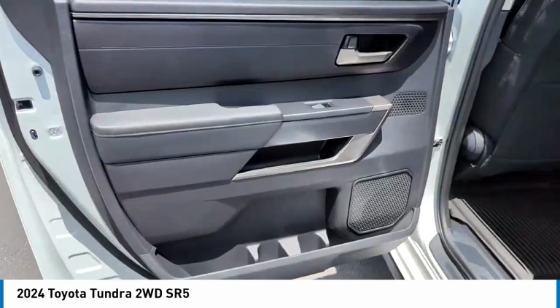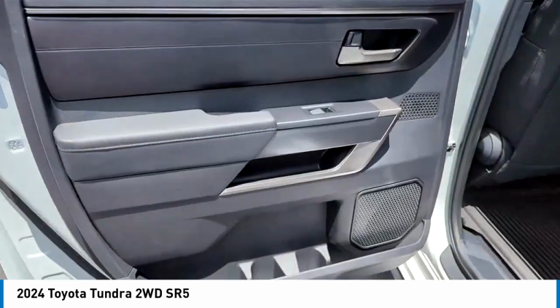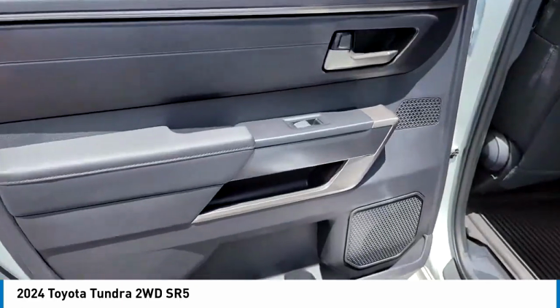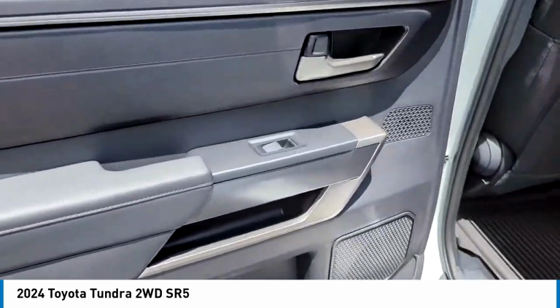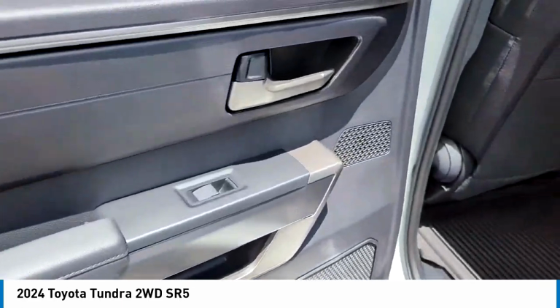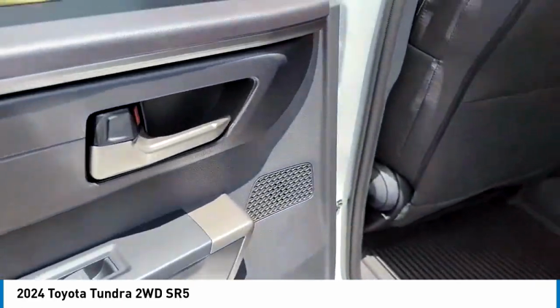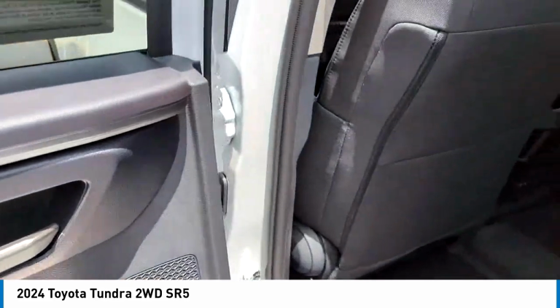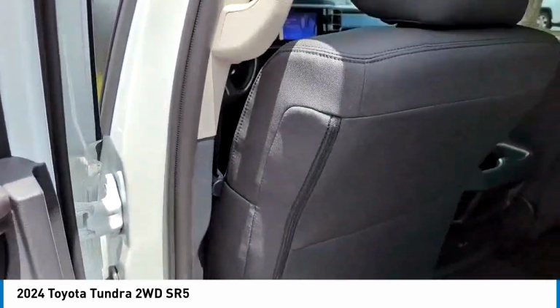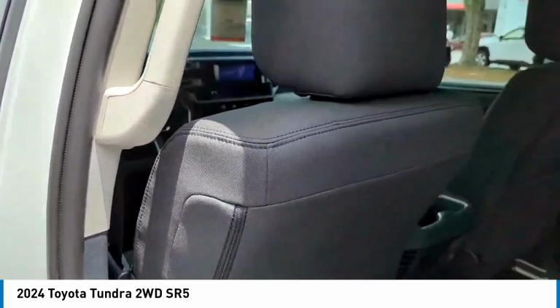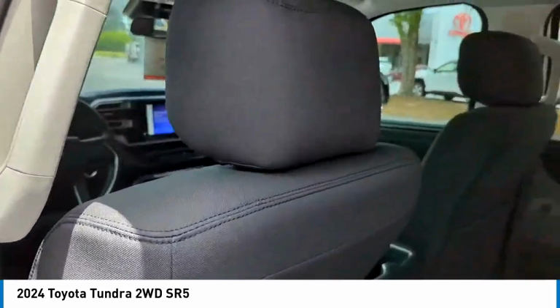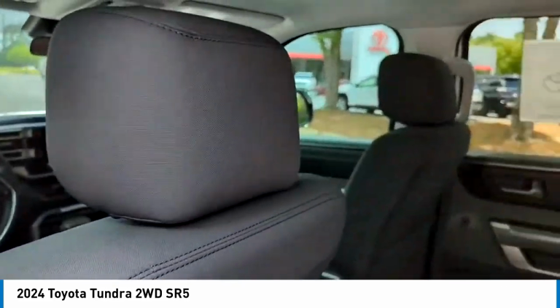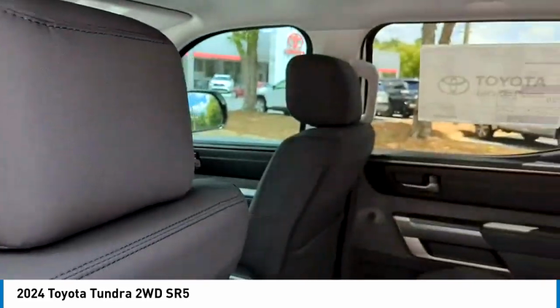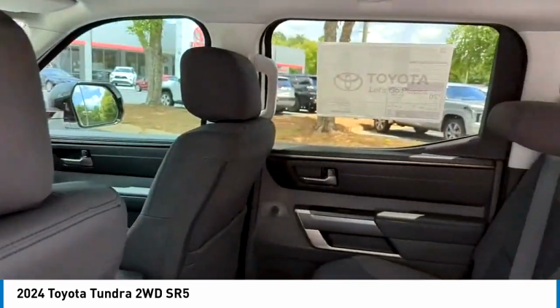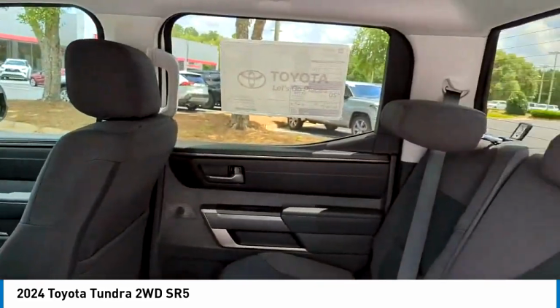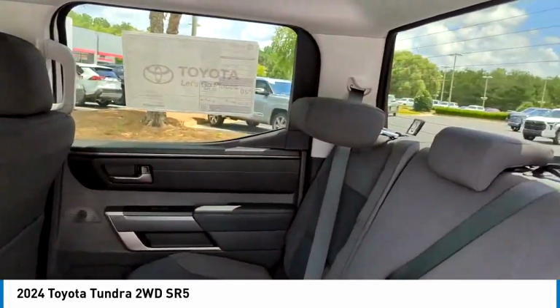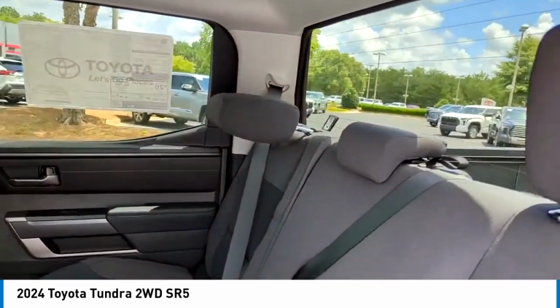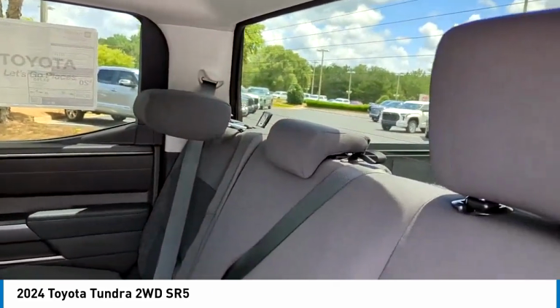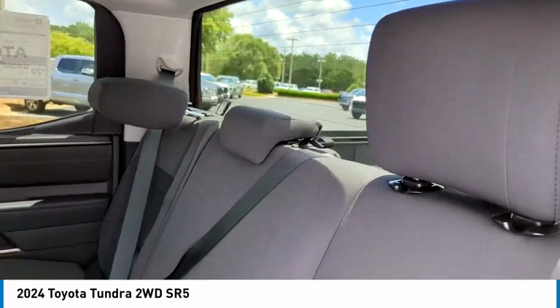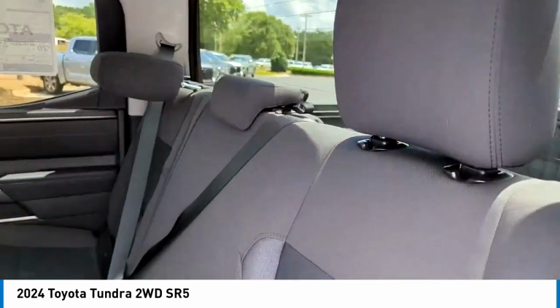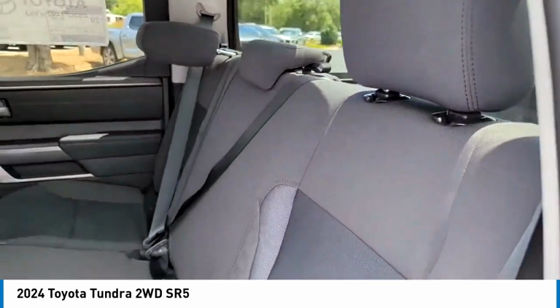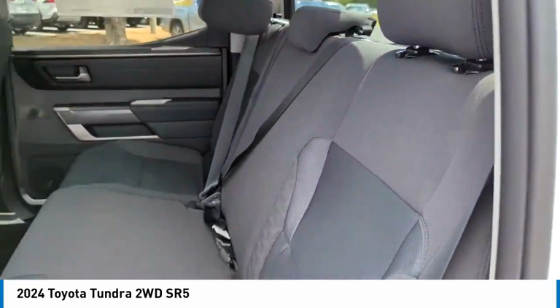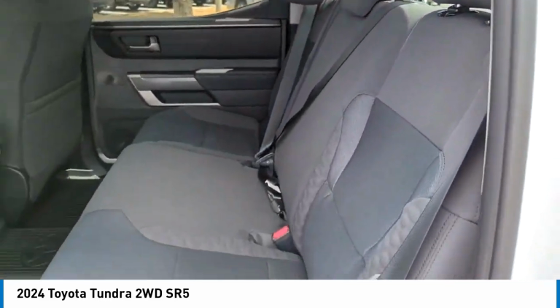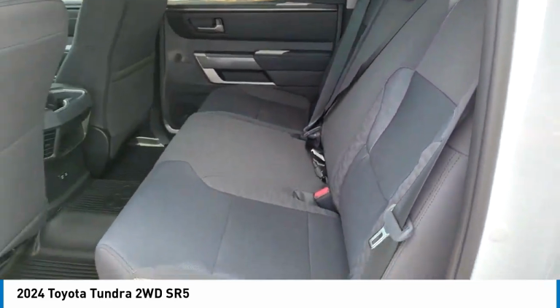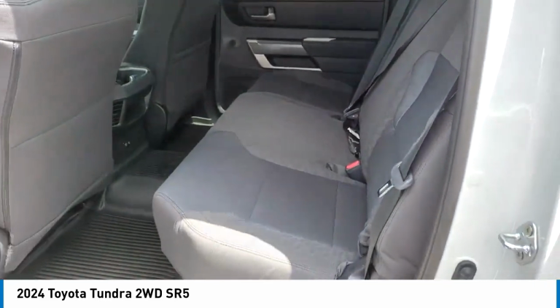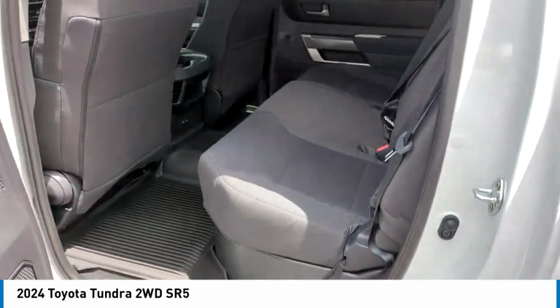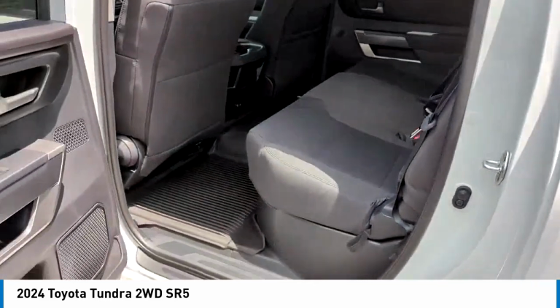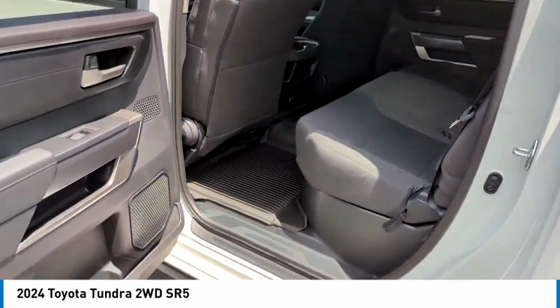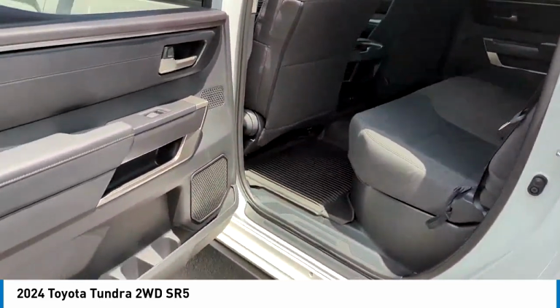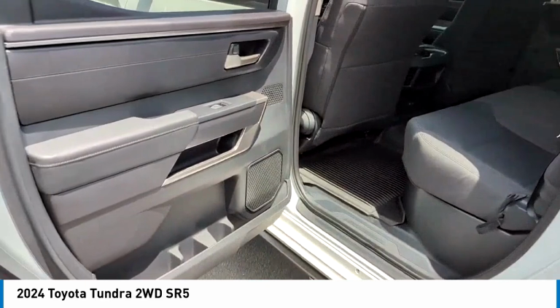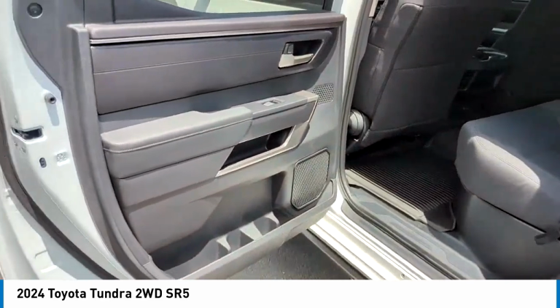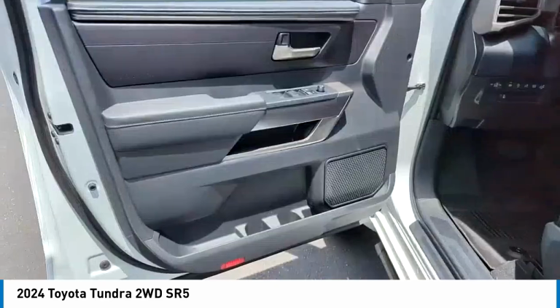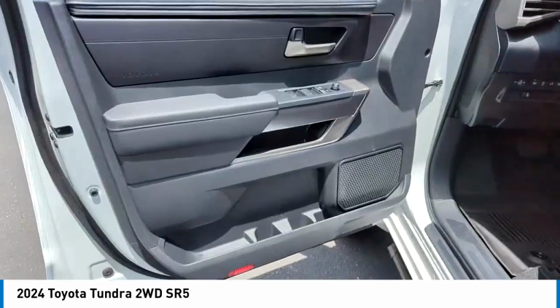Here are some of this vehicle's great options: turbocharged engine, tow hitch, heated mirrors, aluminum wheels, remote engine start, brake assist, stability control, tire pressure monitor, daytime running lights, and four-wheel disc brakes.